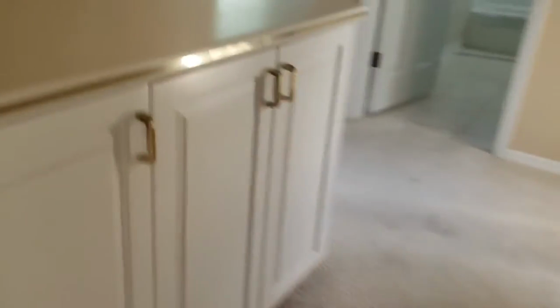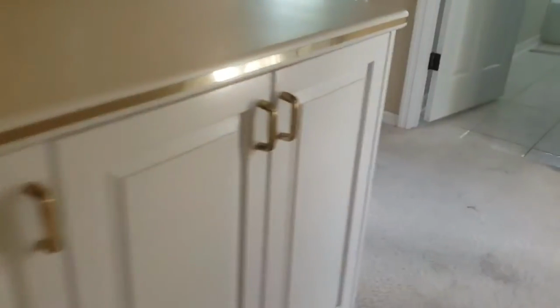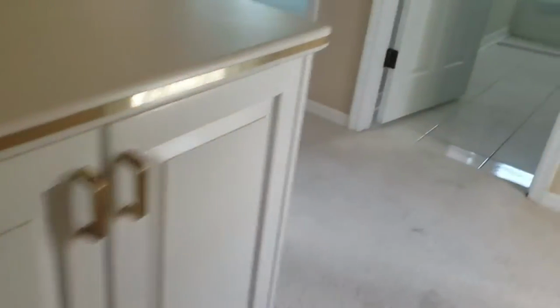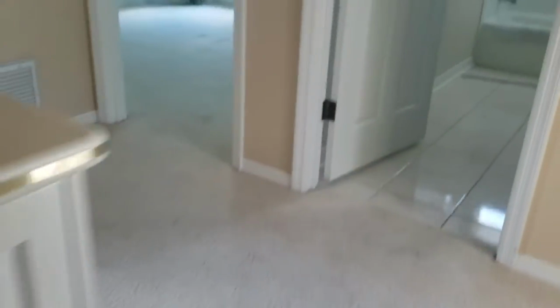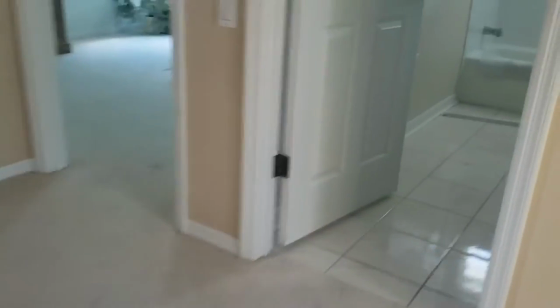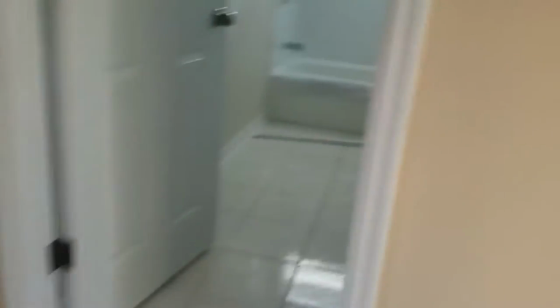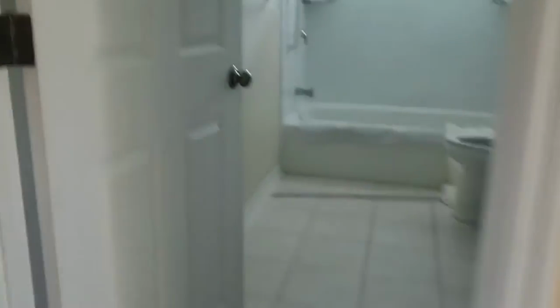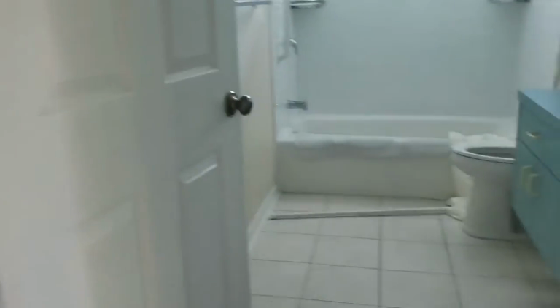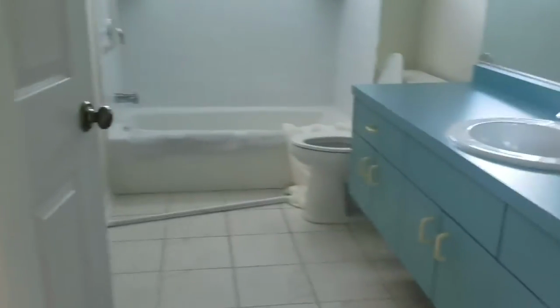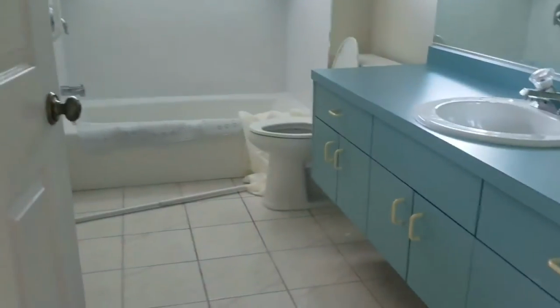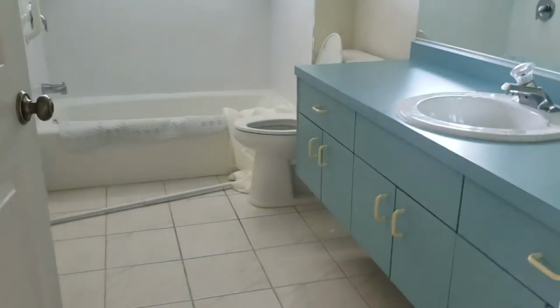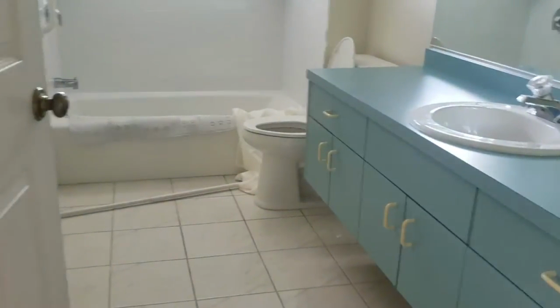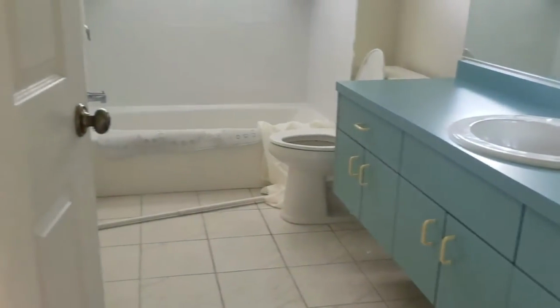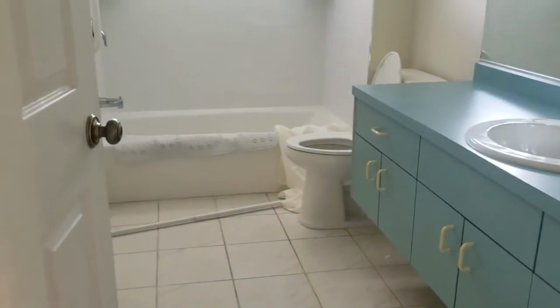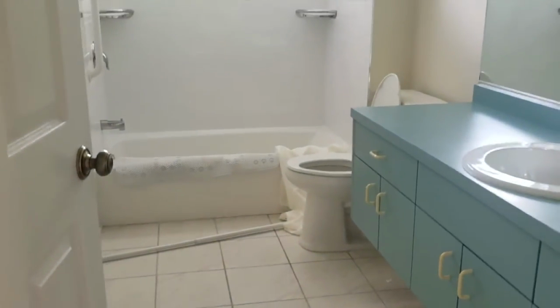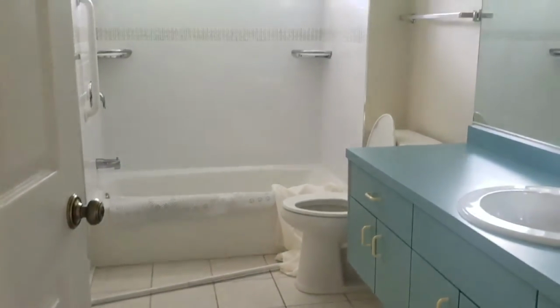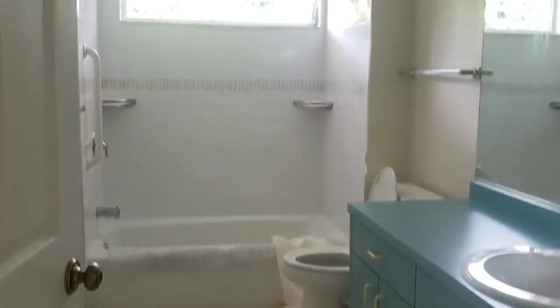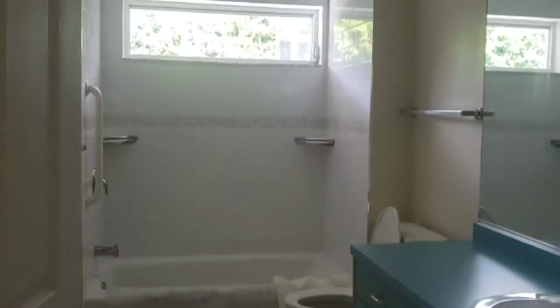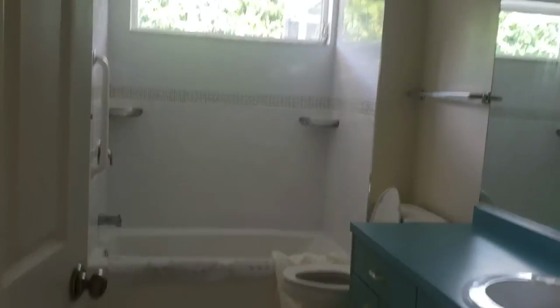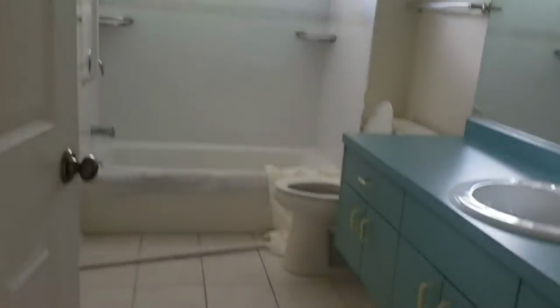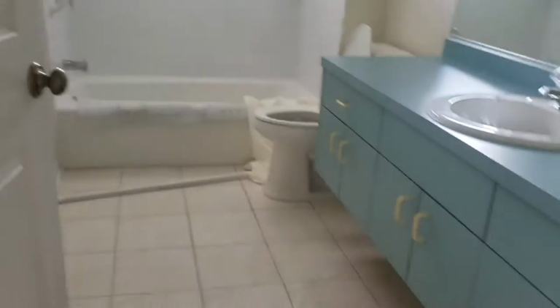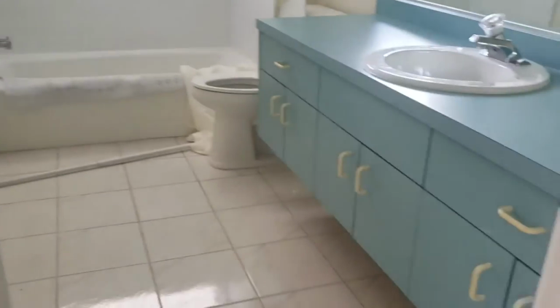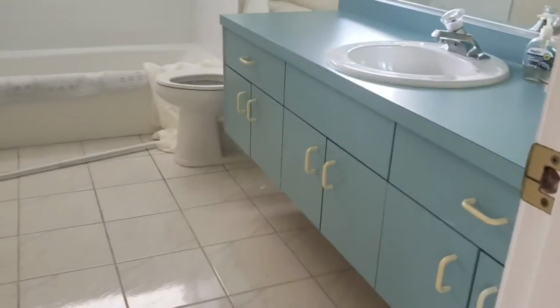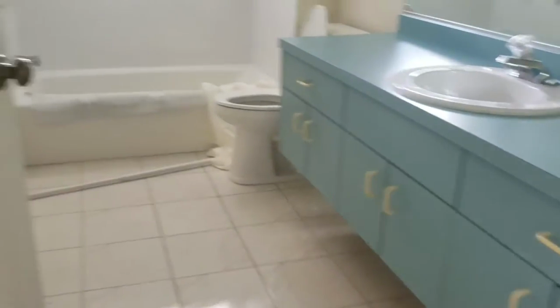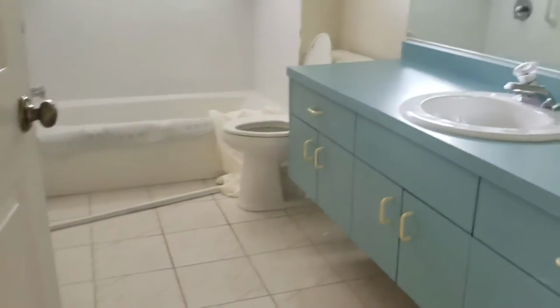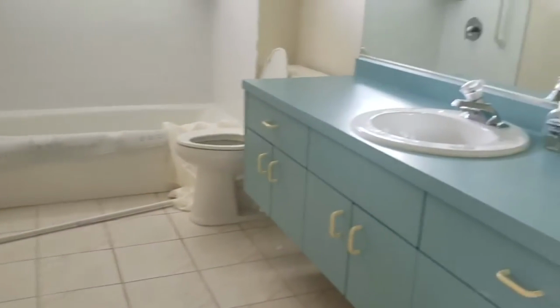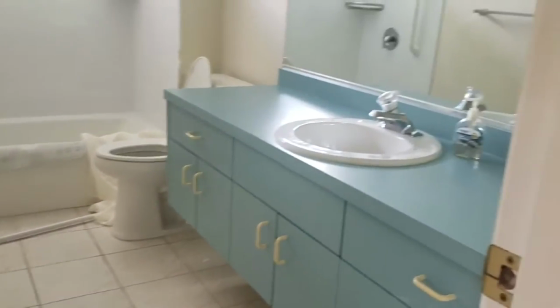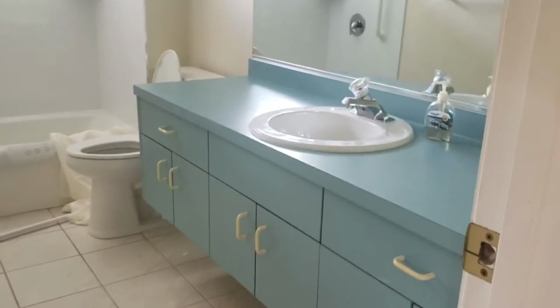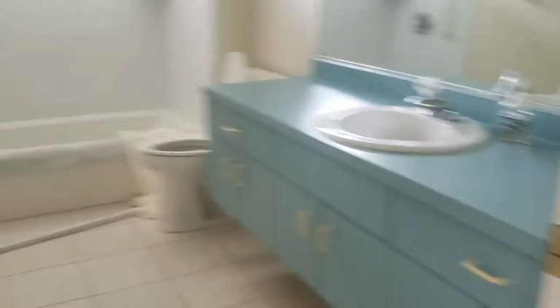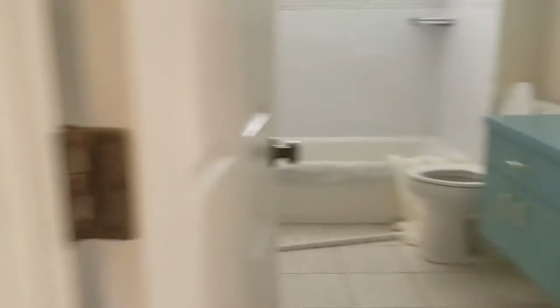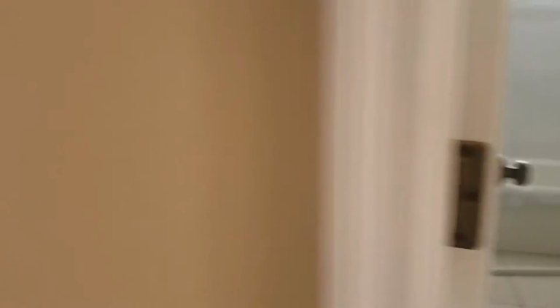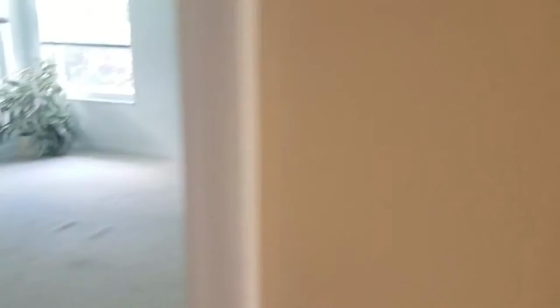In here we have the pool bath — I guess I'll call this the pool bath, even though it's a guest bathroom. There's nice tile going all the way up. Very dated, though — what you'd call a teal sink.